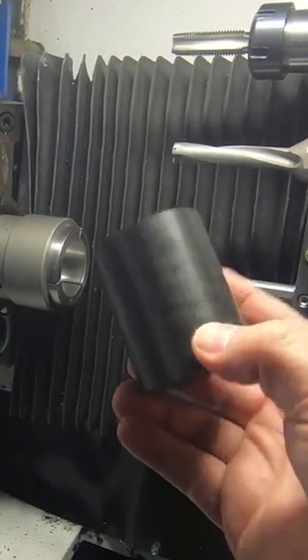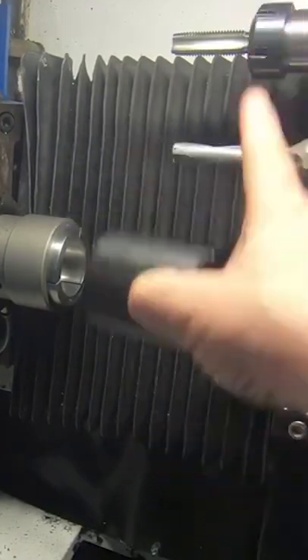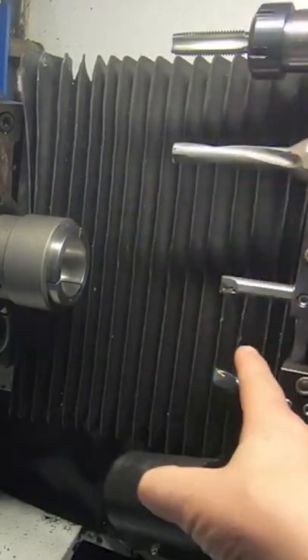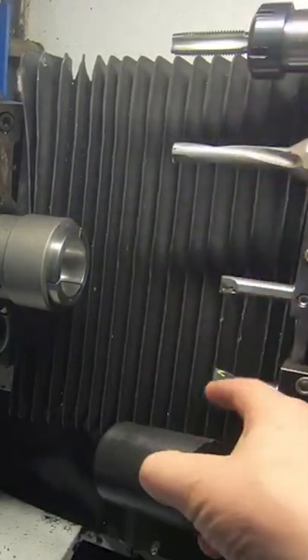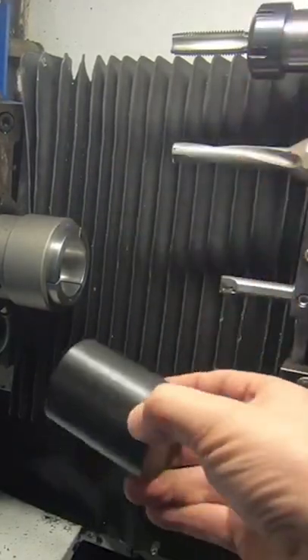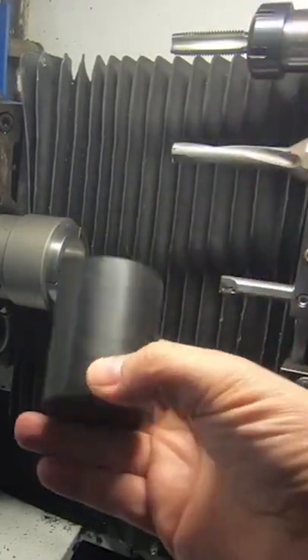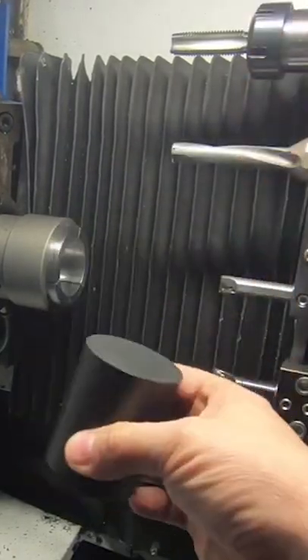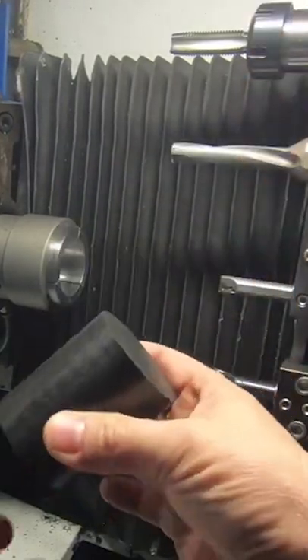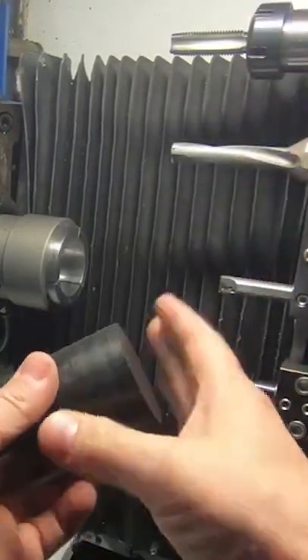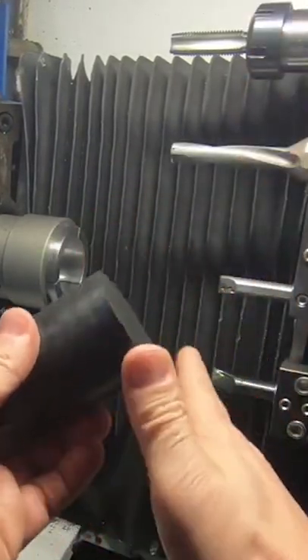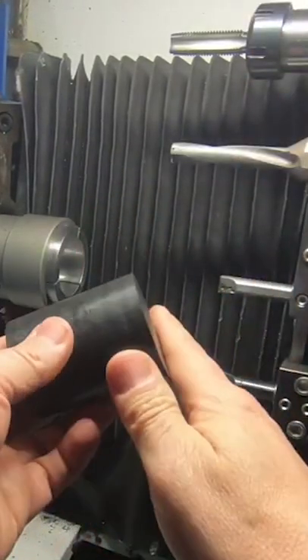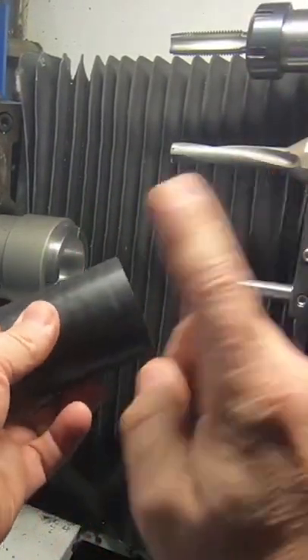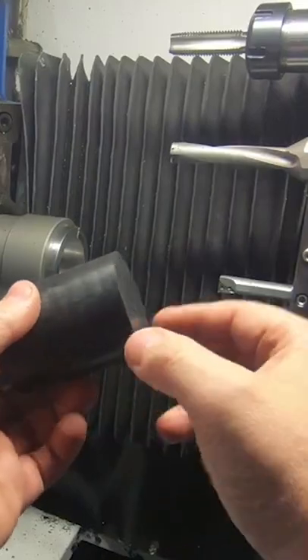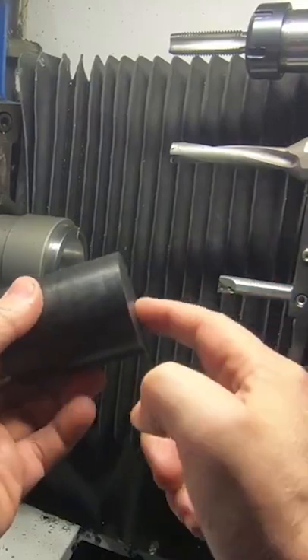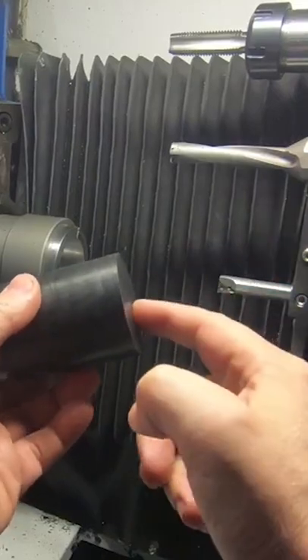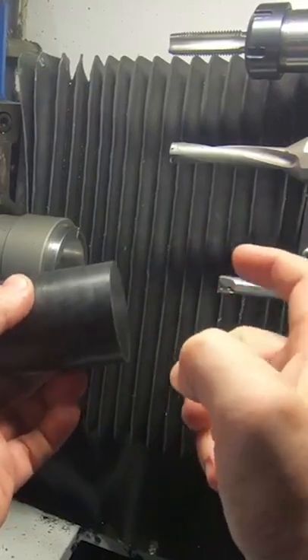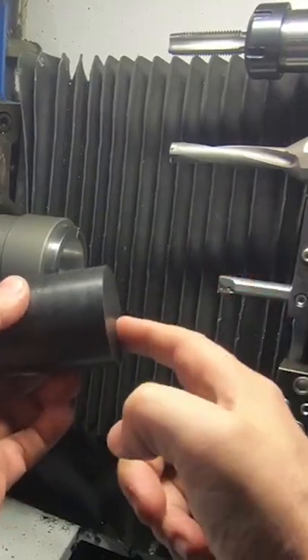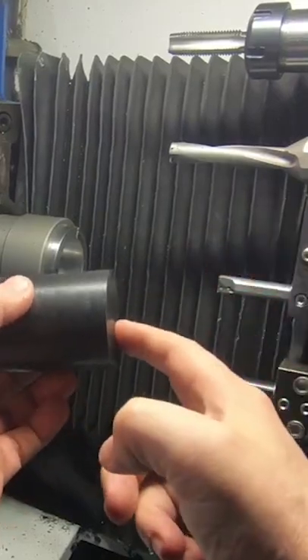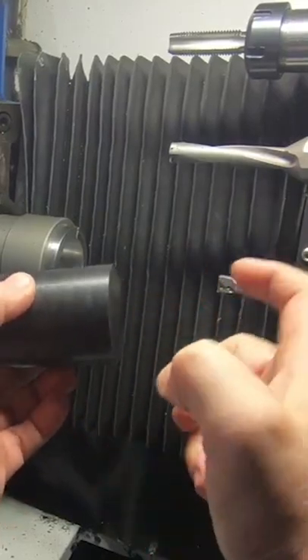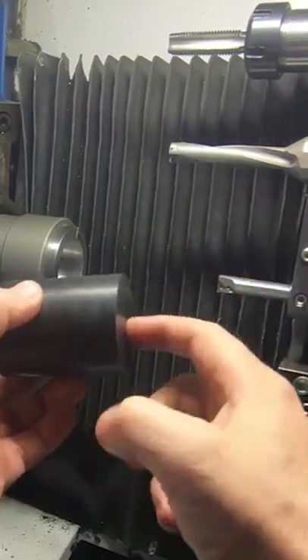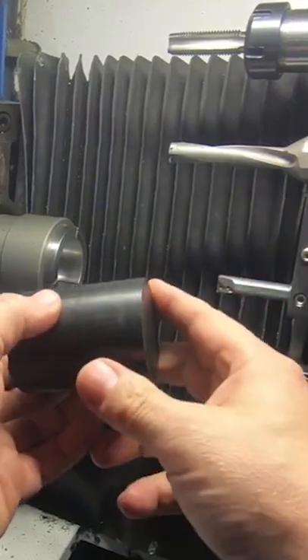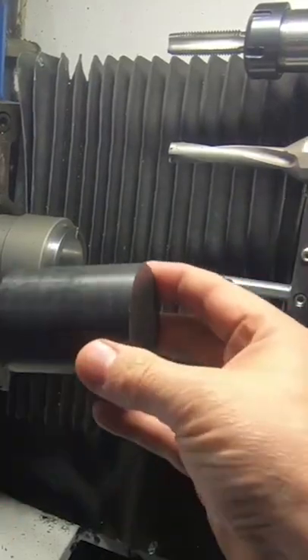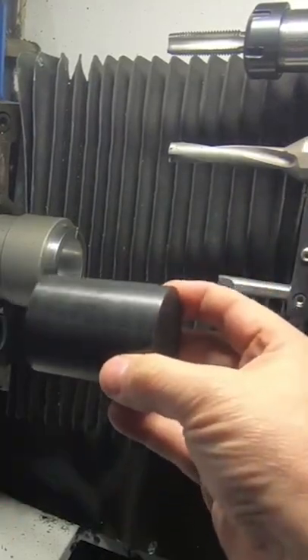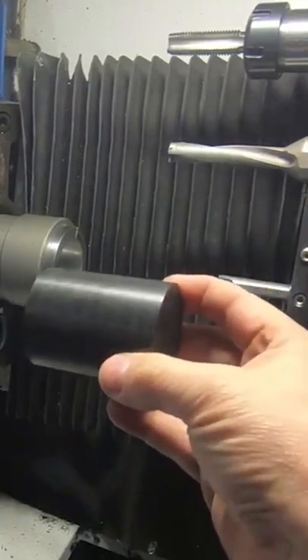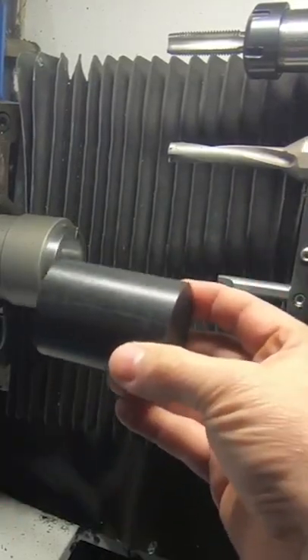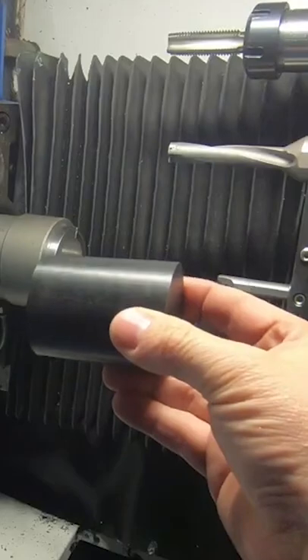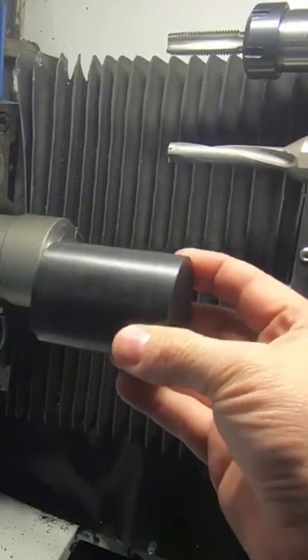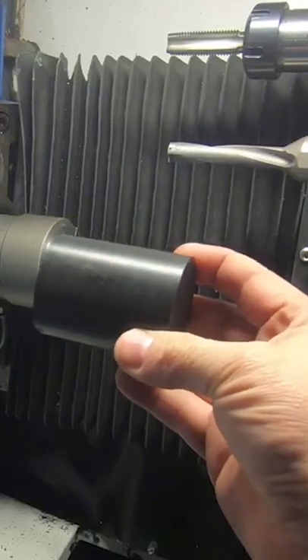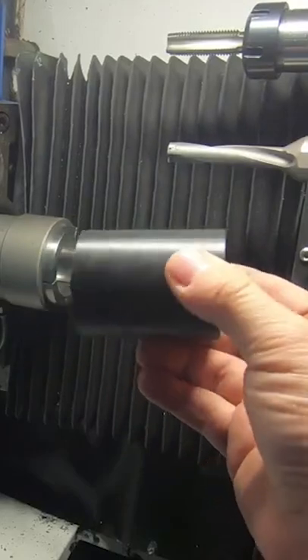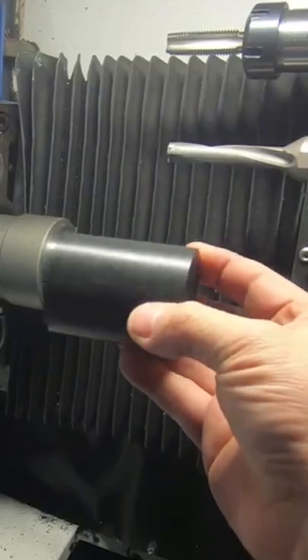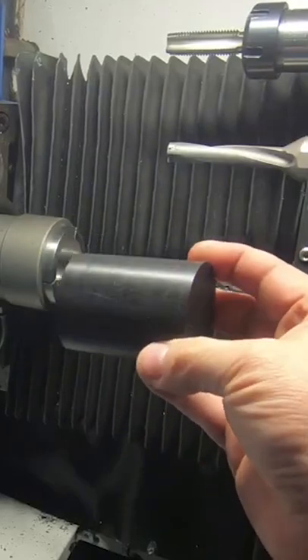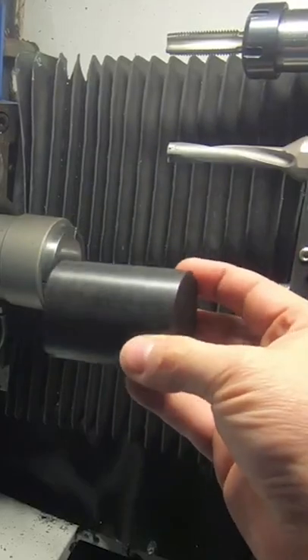We're going to do four tool changes, five different operations. We're going to face it, turn it, drill it, bore it, and tap it. And we're going to do that all in the time it takes the Tormach just to change one tool.